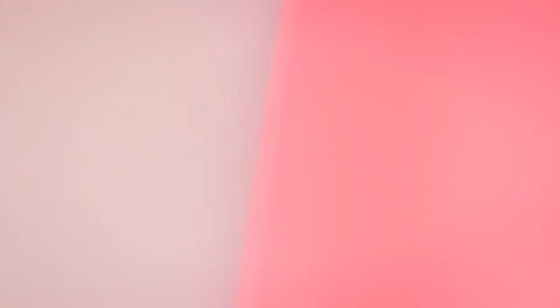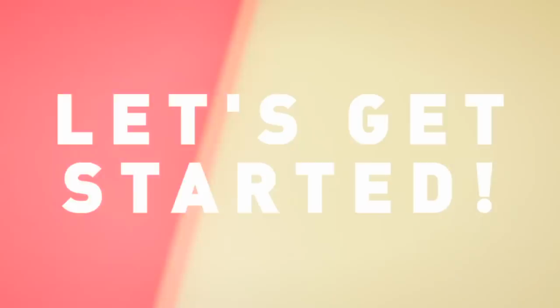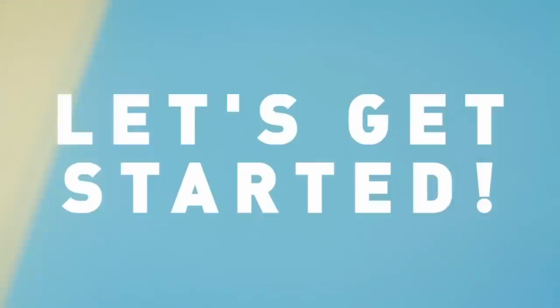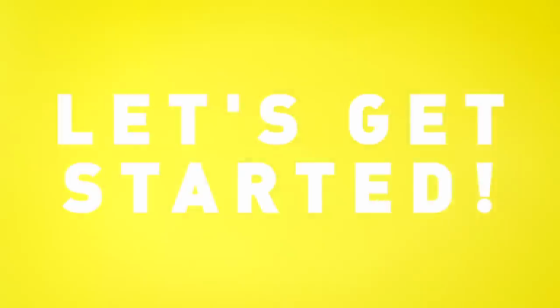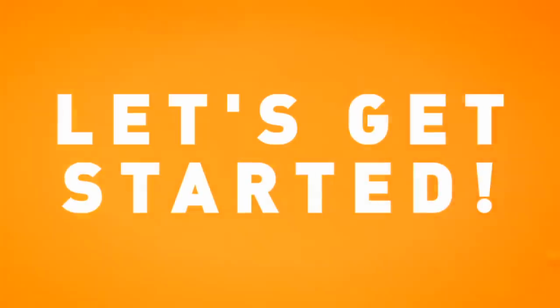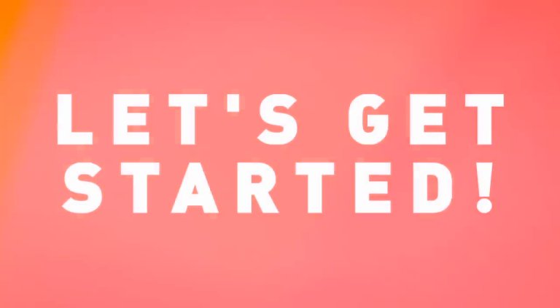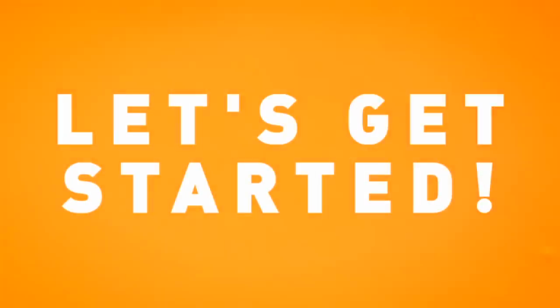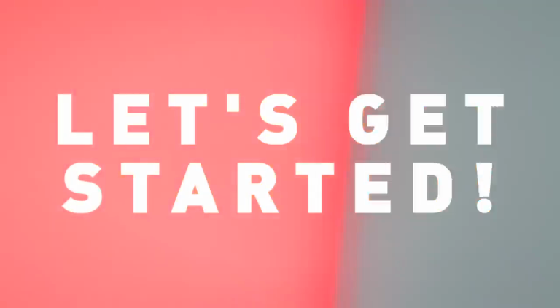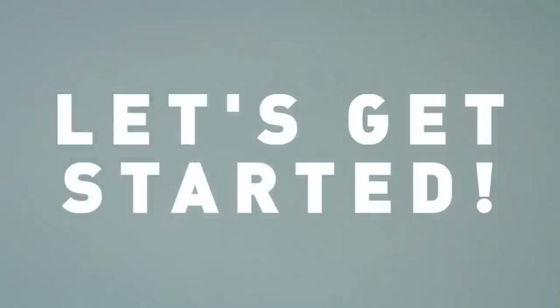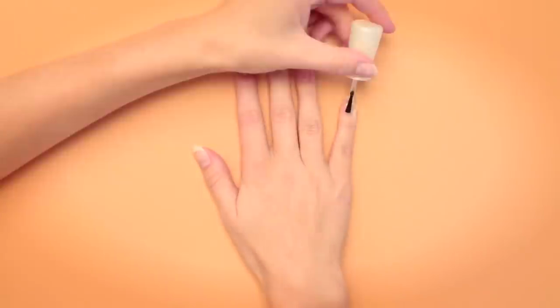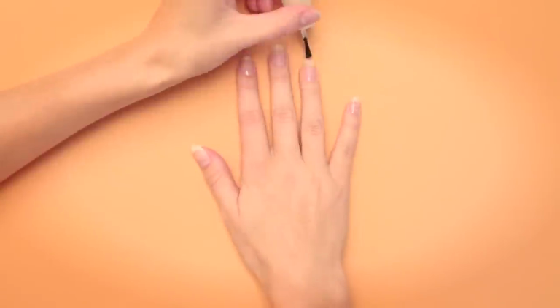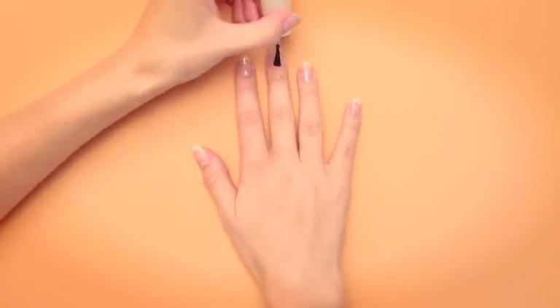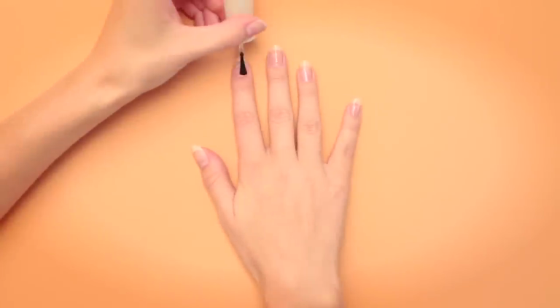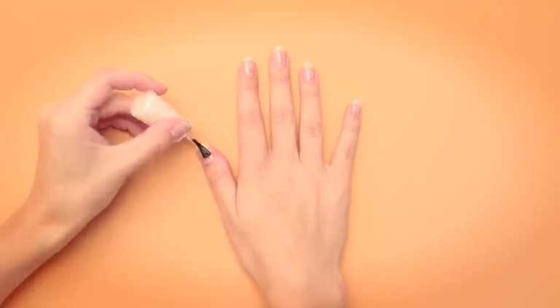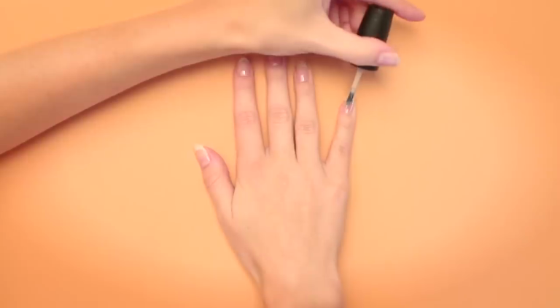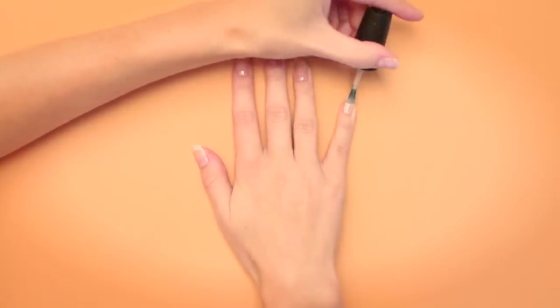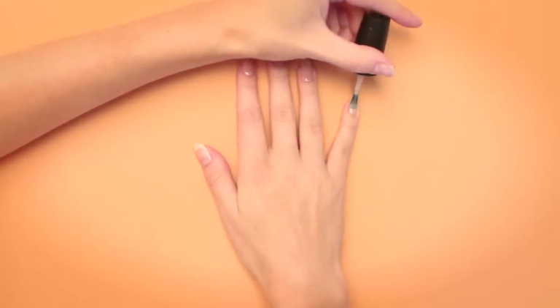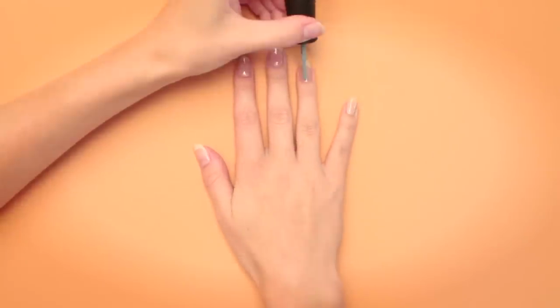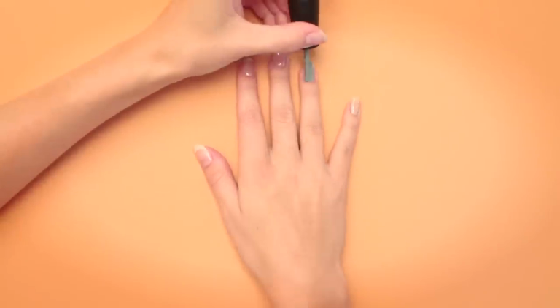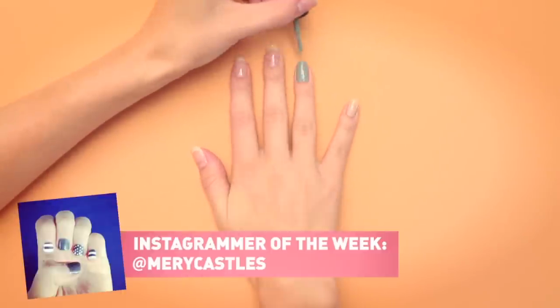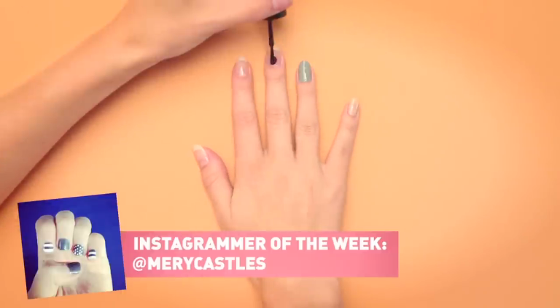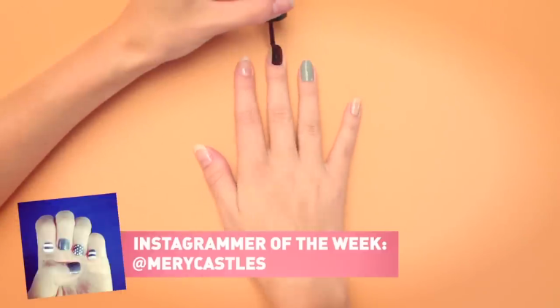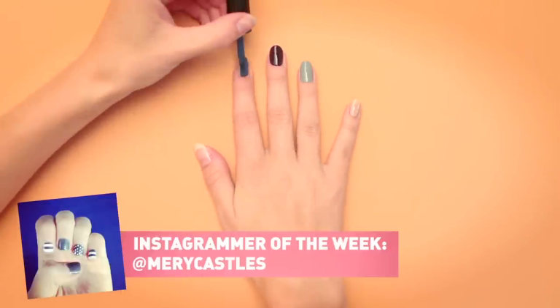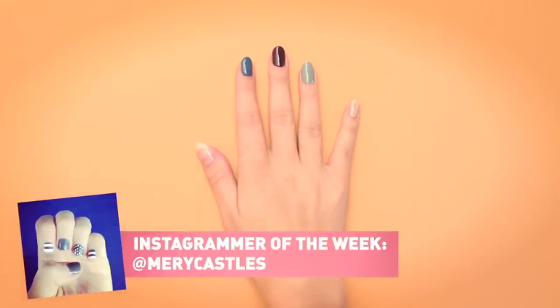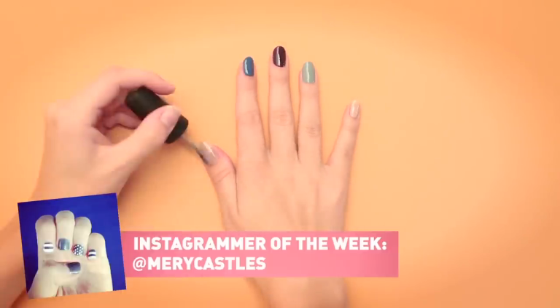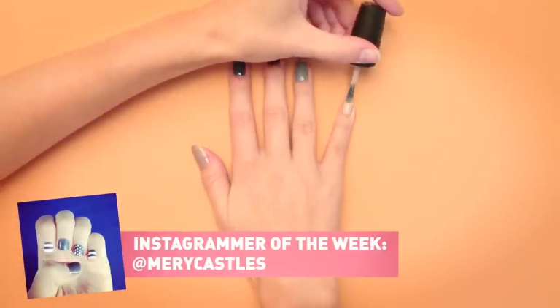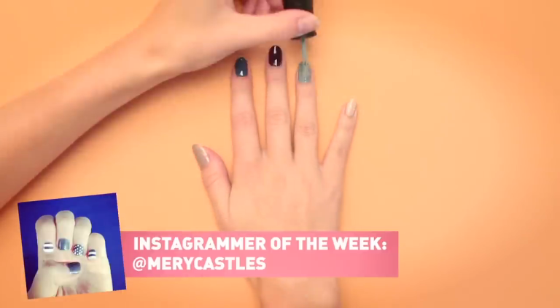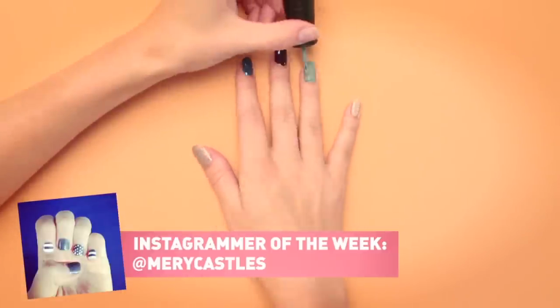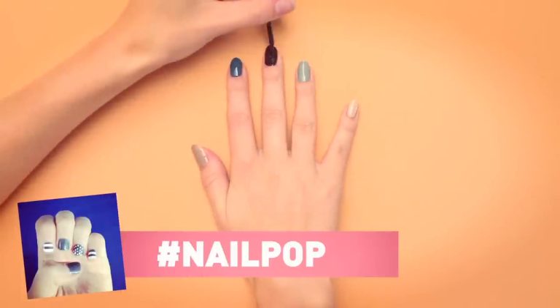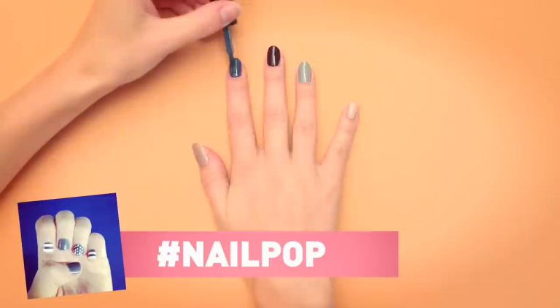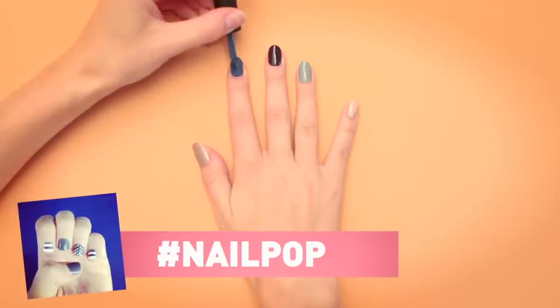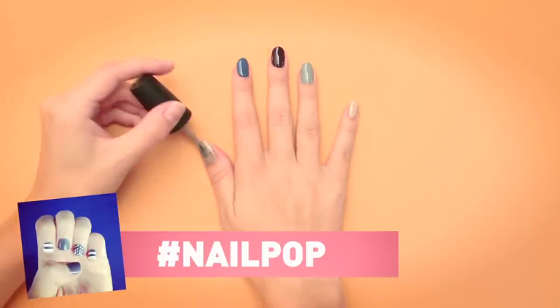Let's get started. First, apply your base coat, then two coats of the fall colors. Shout out to our Instagrammer of the week — hashtag your nail art photos nail pop.